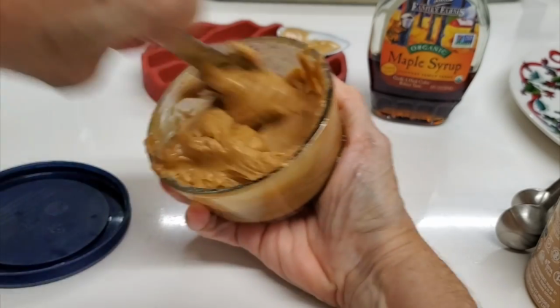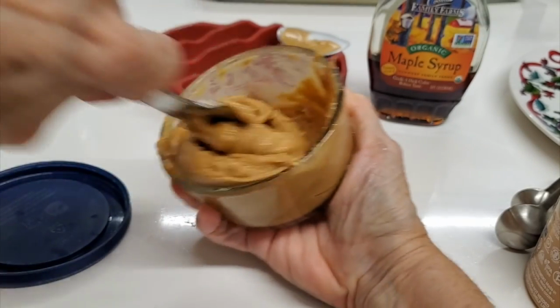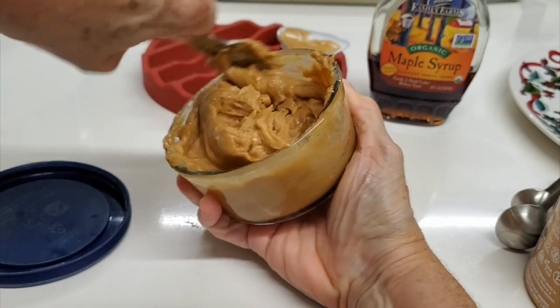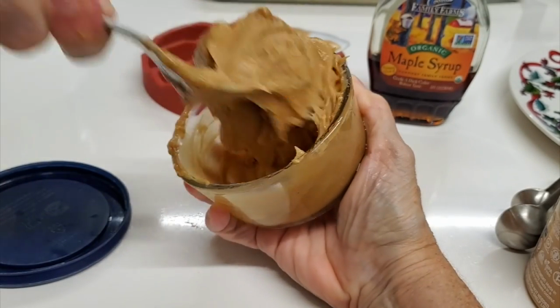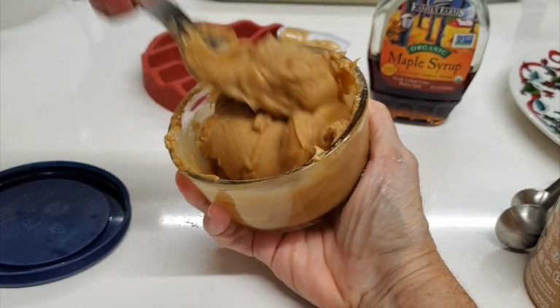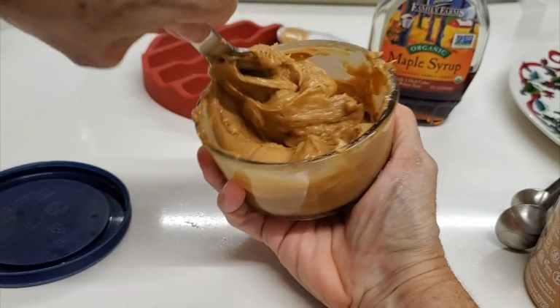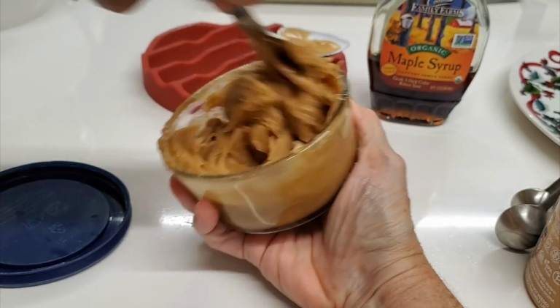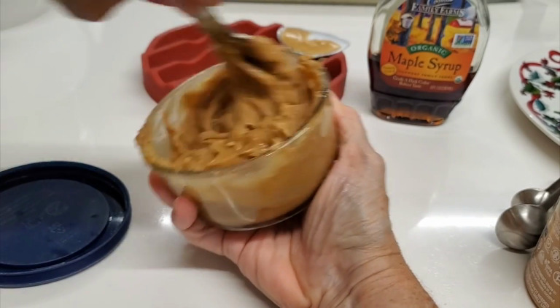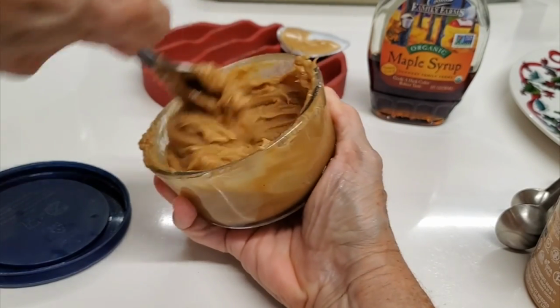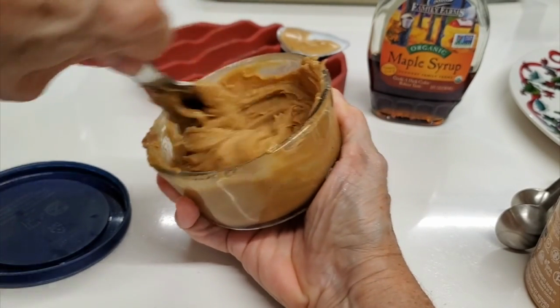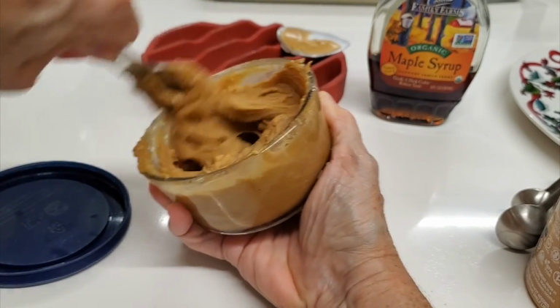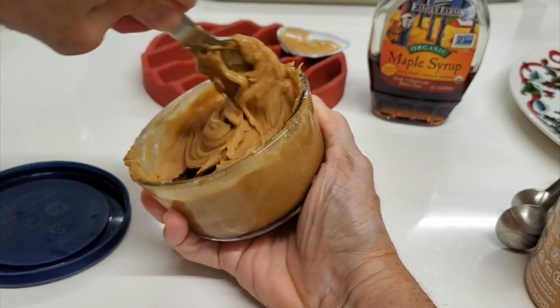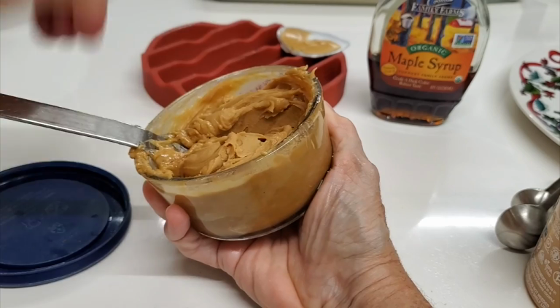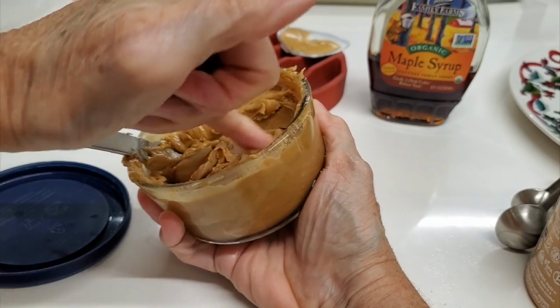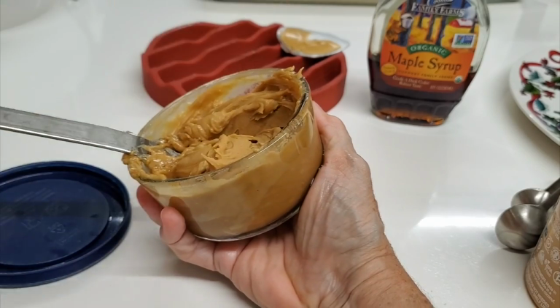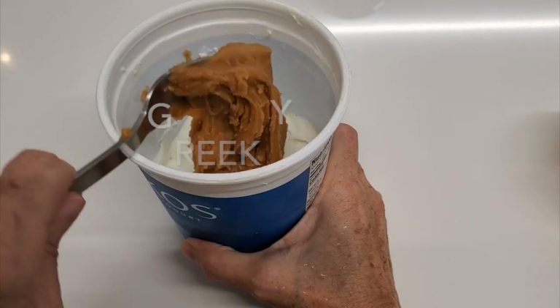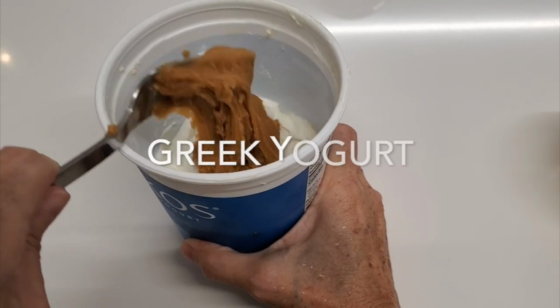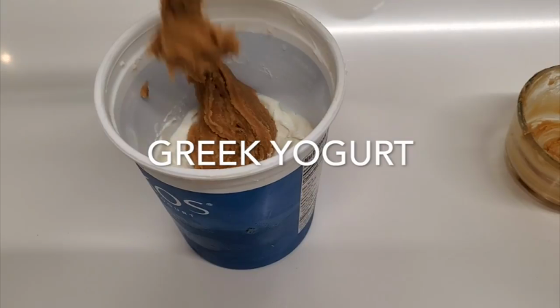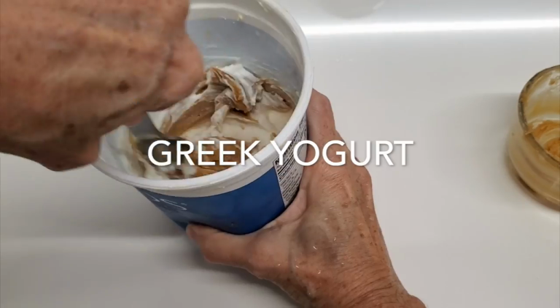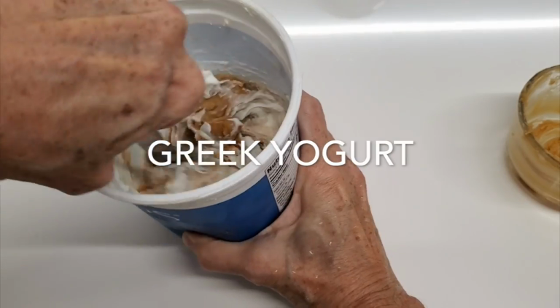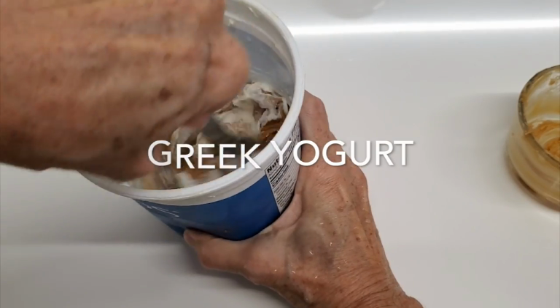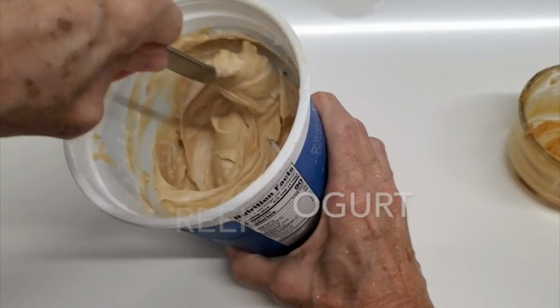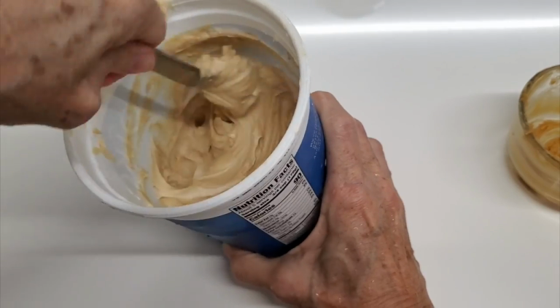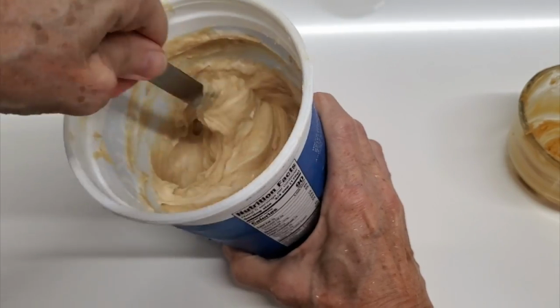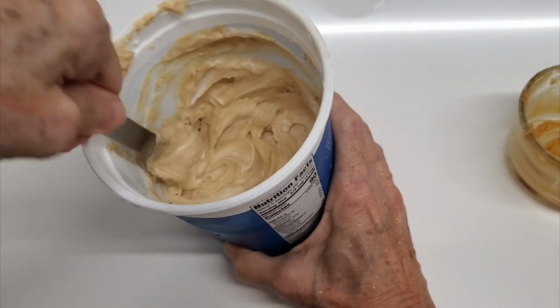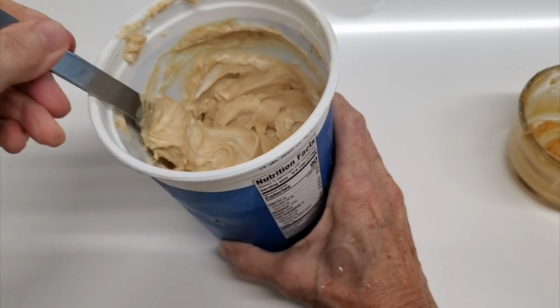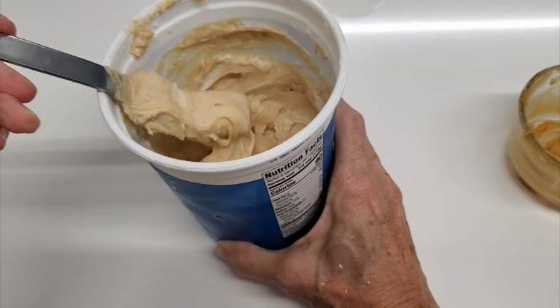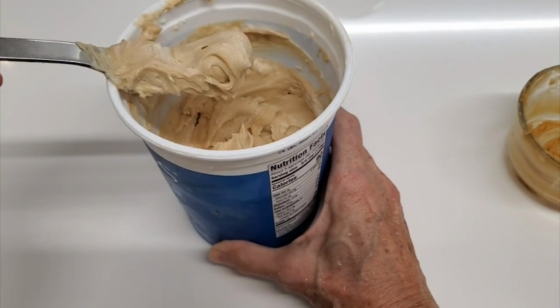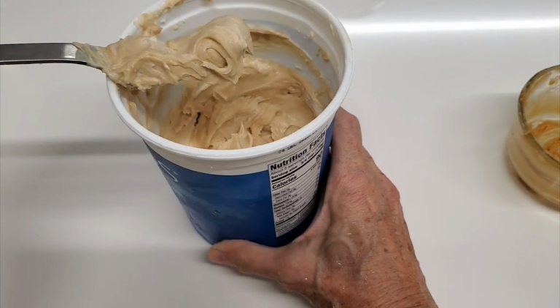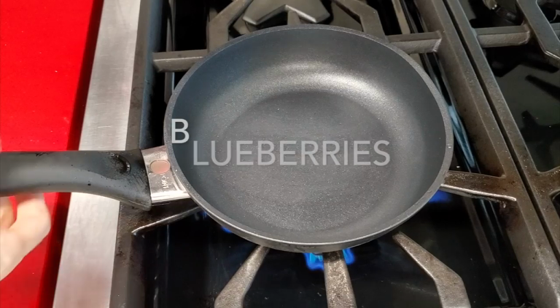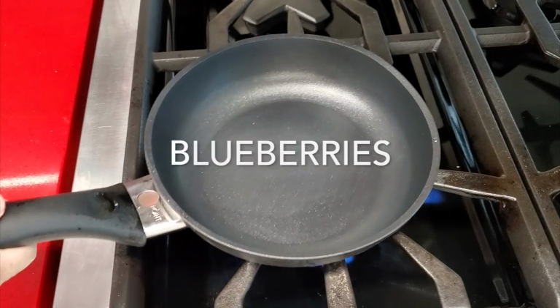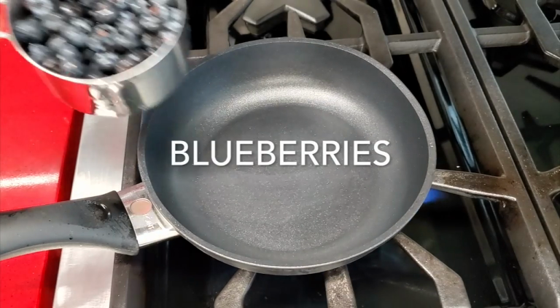We're gonna make three different recipes. Now we take the almond yogurt and place it in a tub of Greek yogurt. Normally I do the whole tub but I mix half of it first so that it's completely creamy.